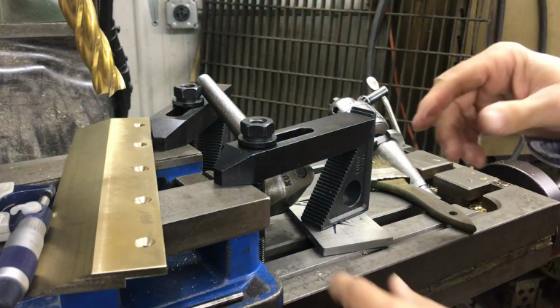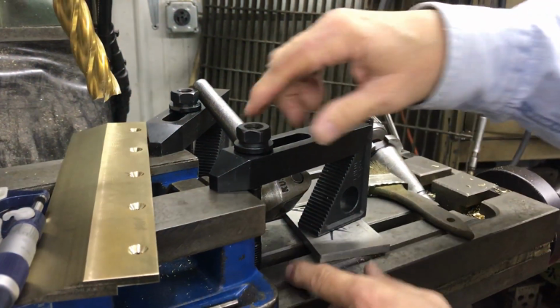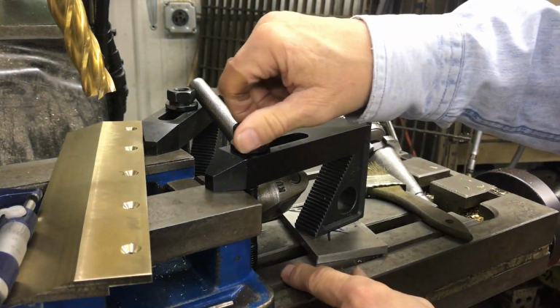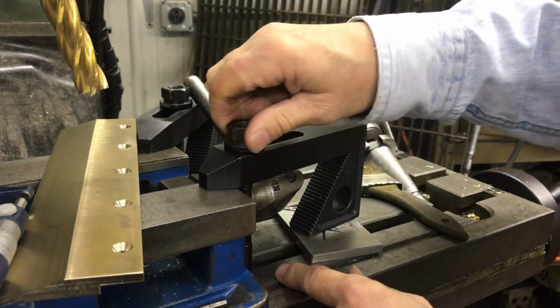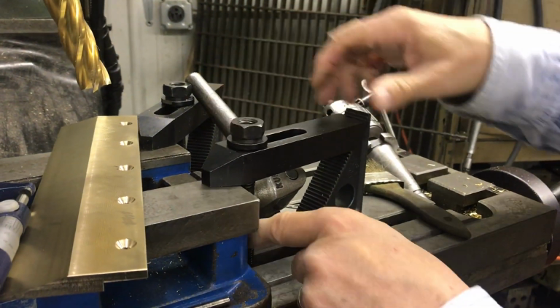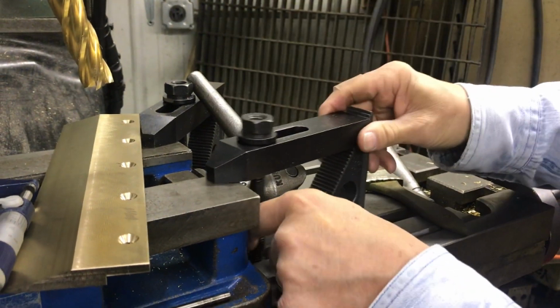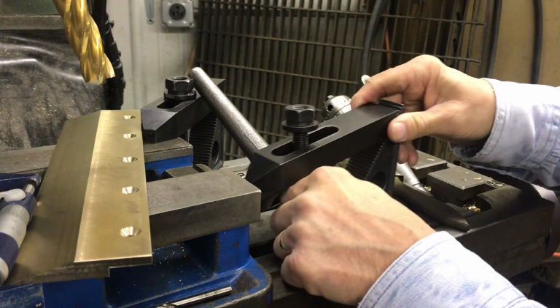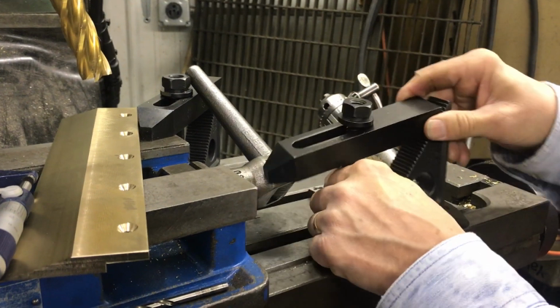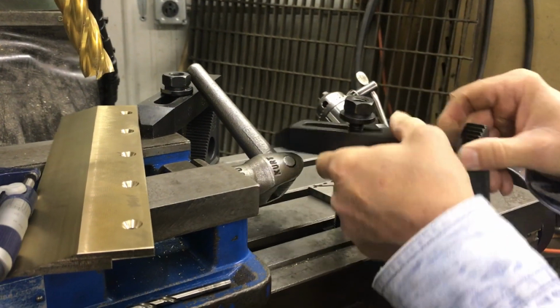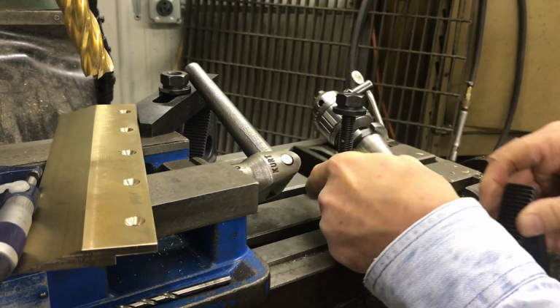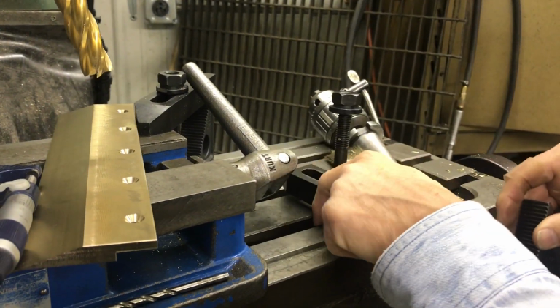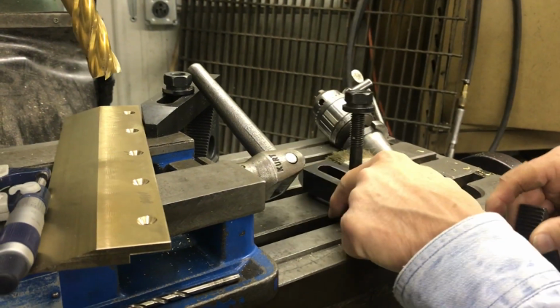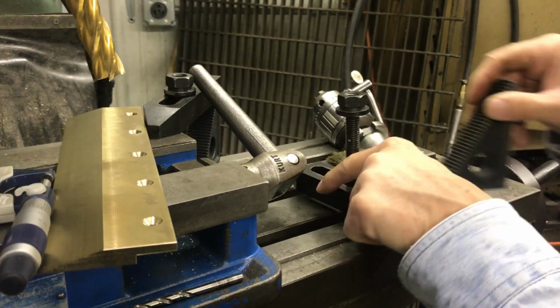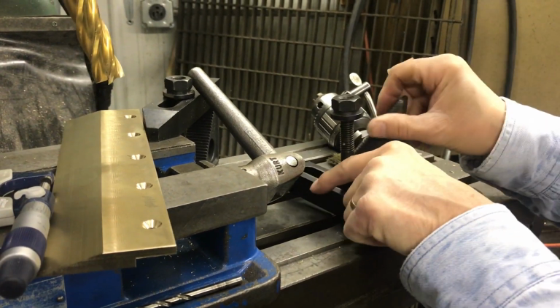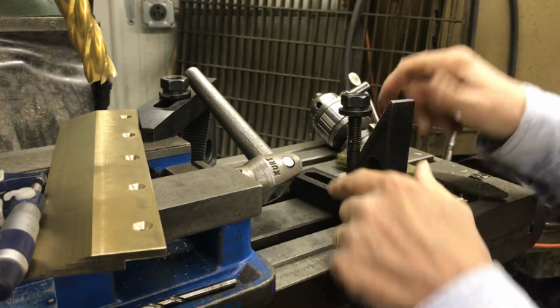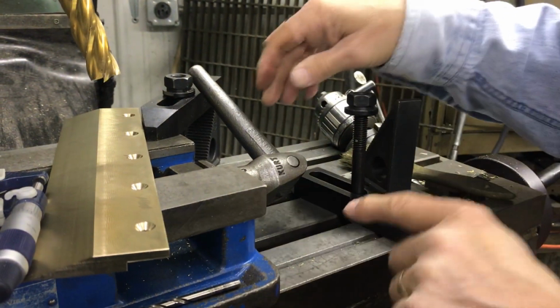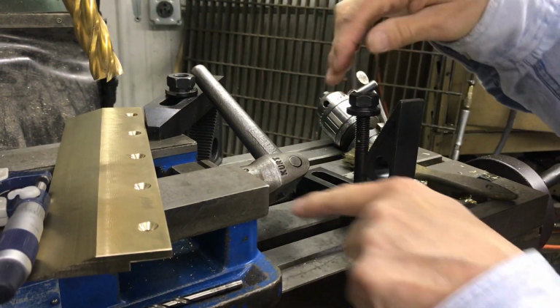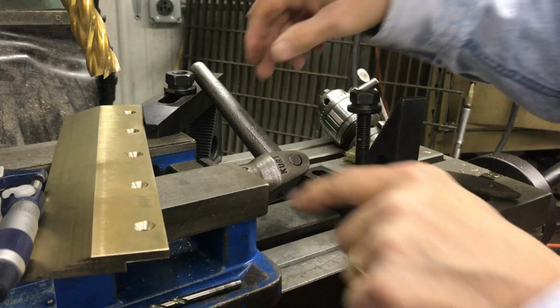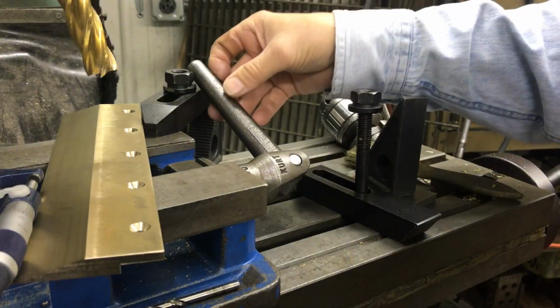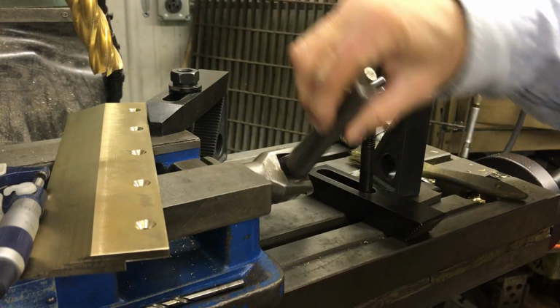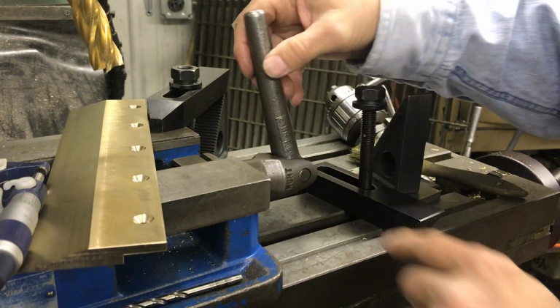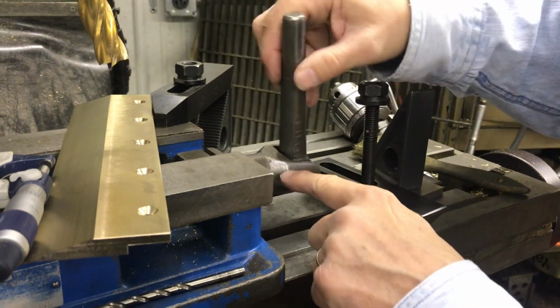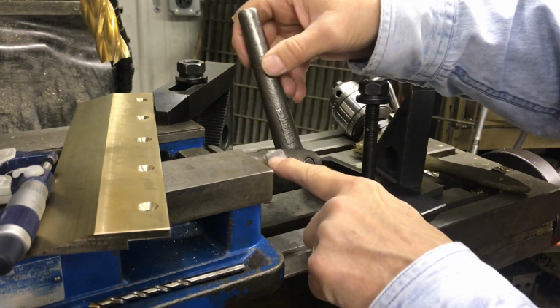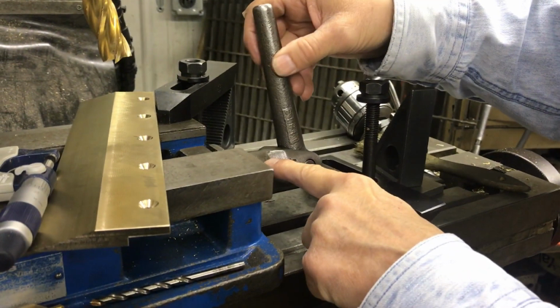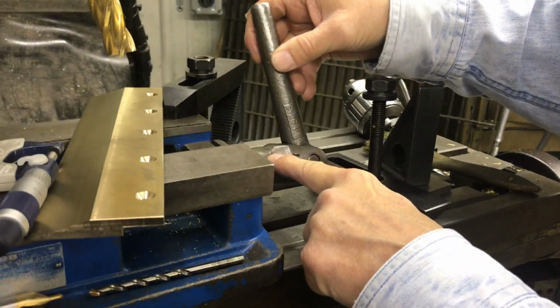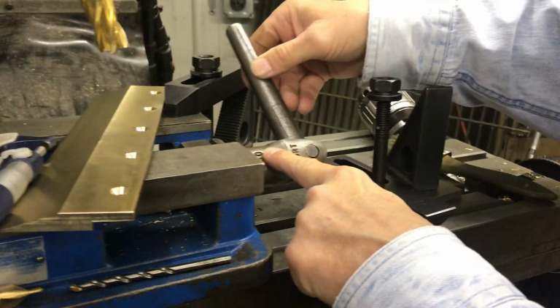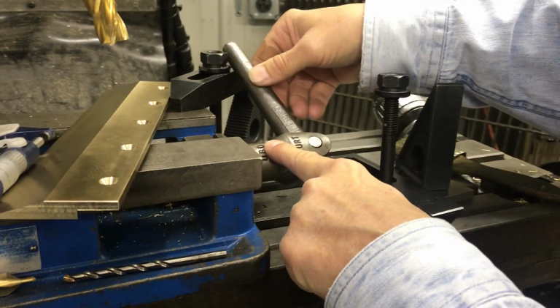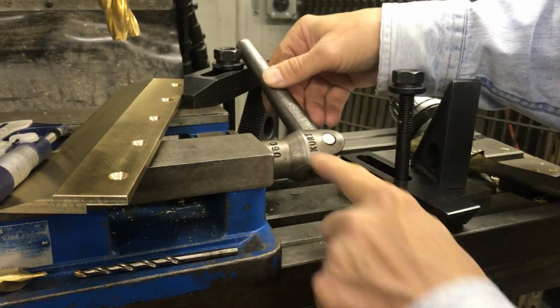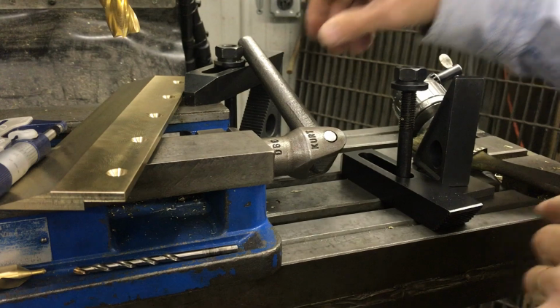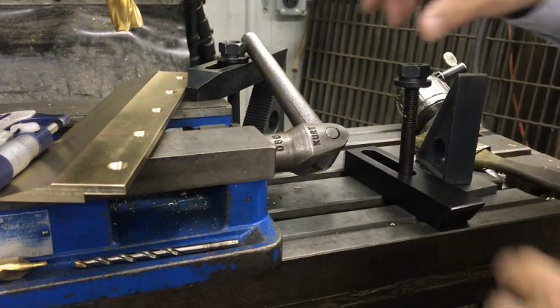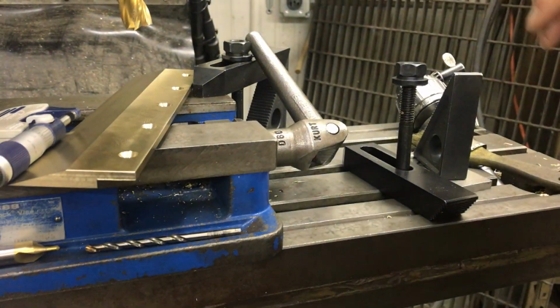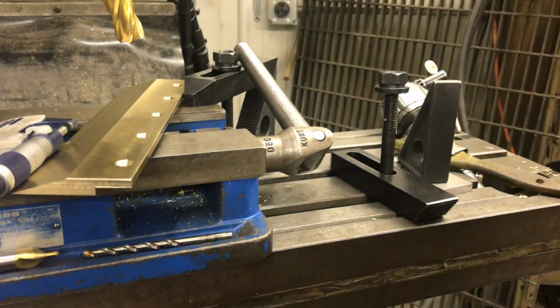I see too many times where people have their bolt right back away from the part, and you're putting more clamping pressure on the spacer end than on your fixture, vise, or the part you're machining, and what that can do is allow your part to move while you're machining. In this case I just set that here so you can see it — I couldn't use that in our setup yesterday with the bronze because the clamp would have blocked the vise handle.